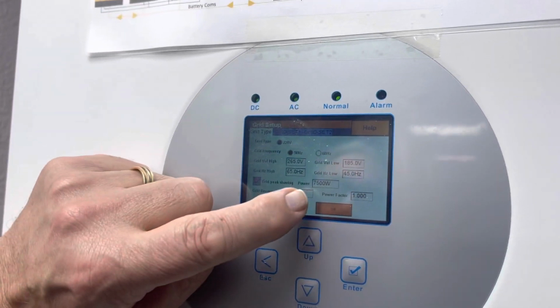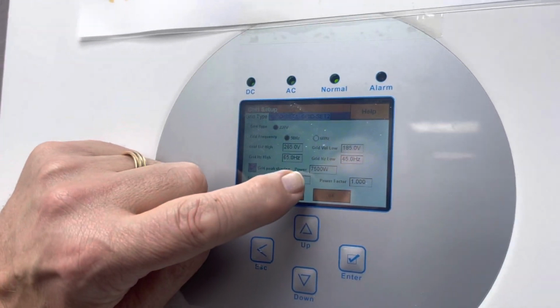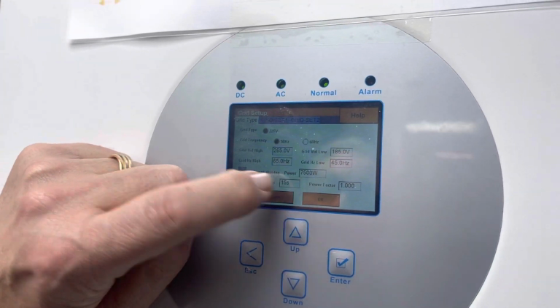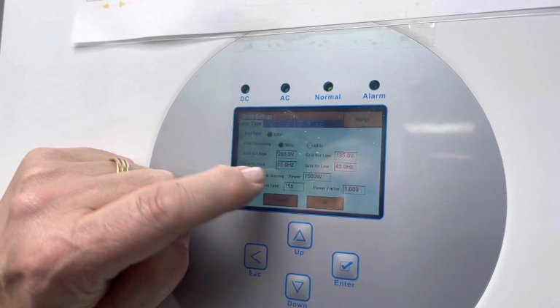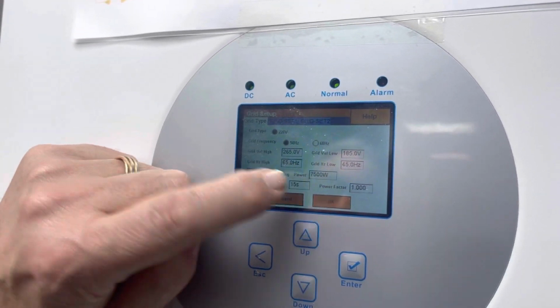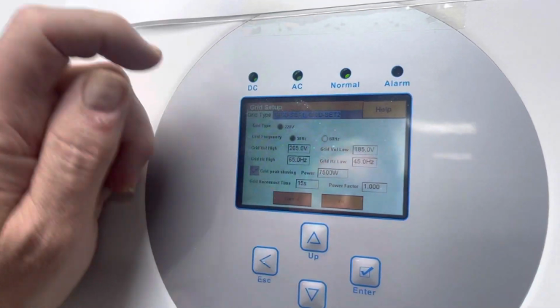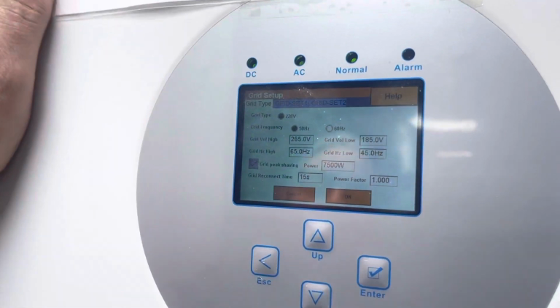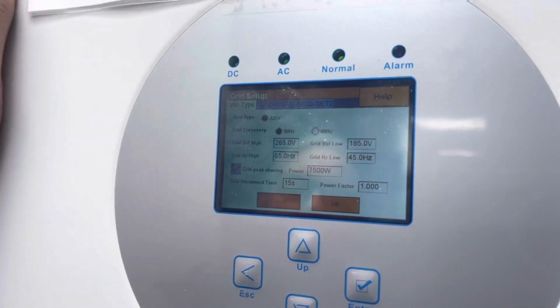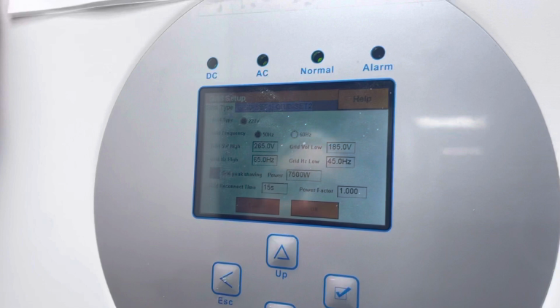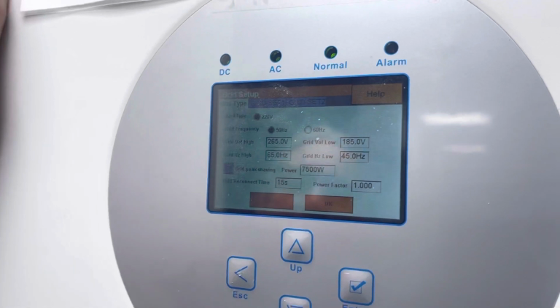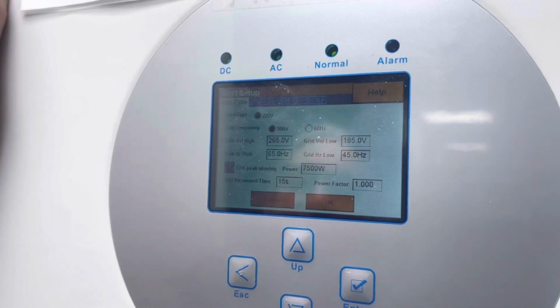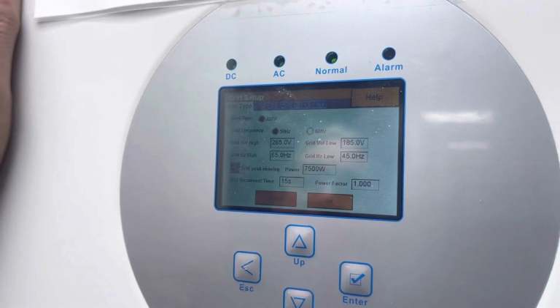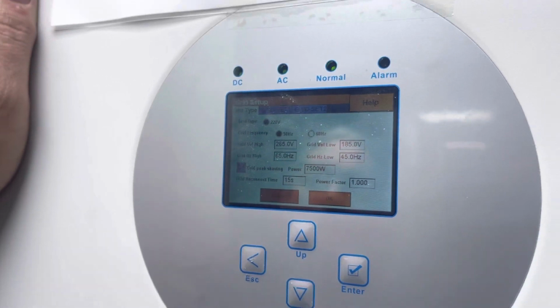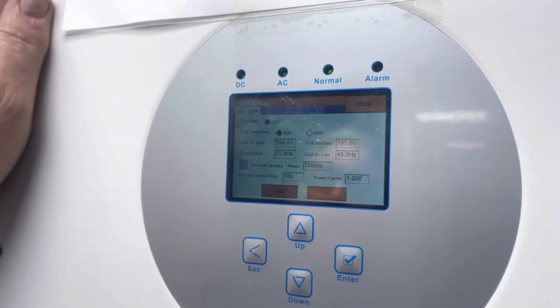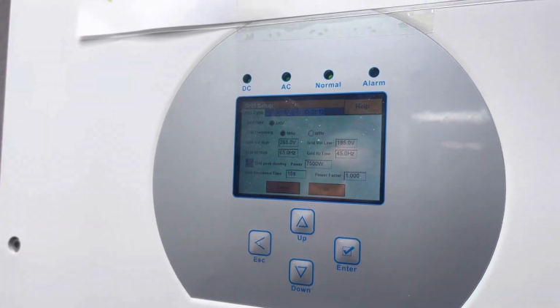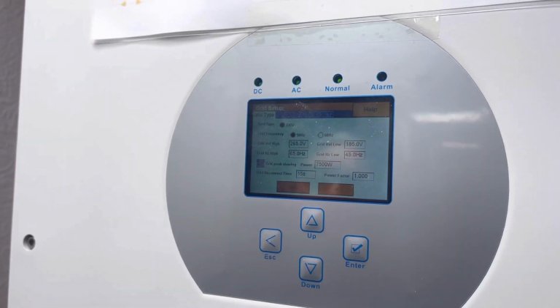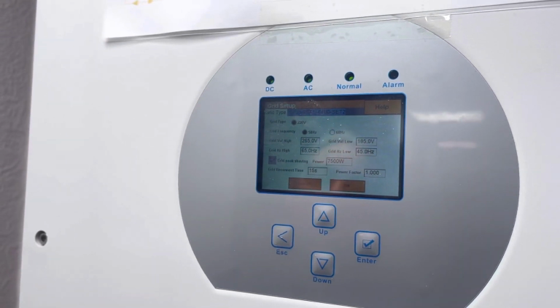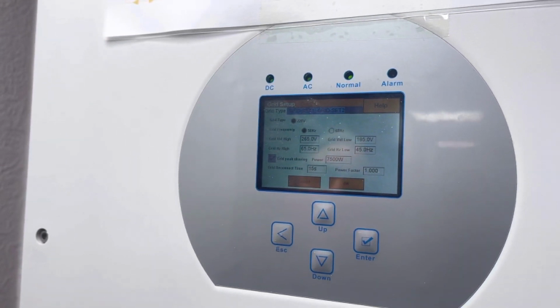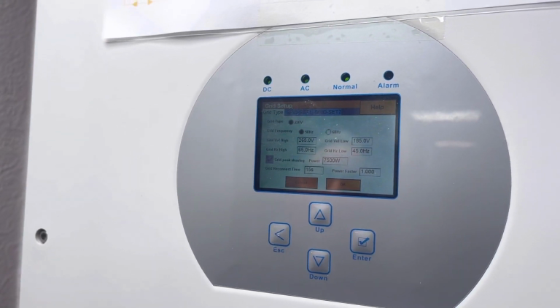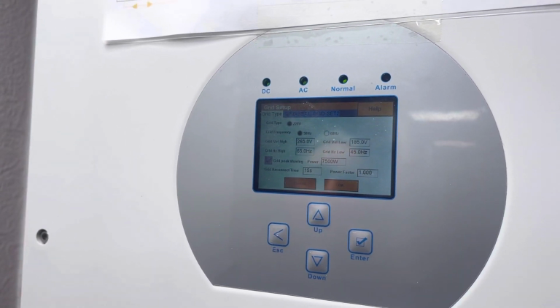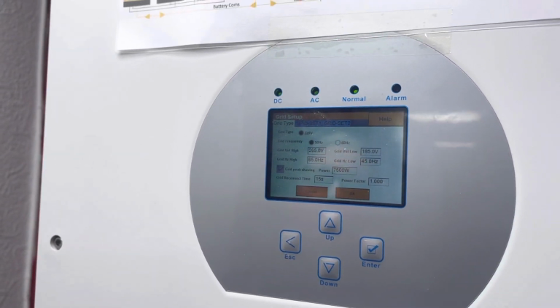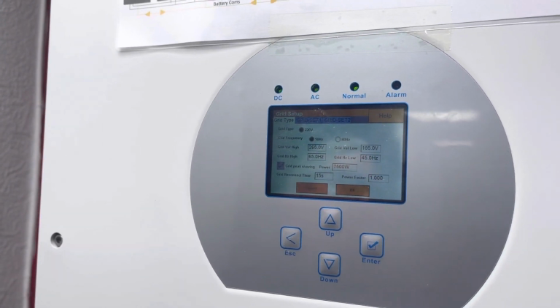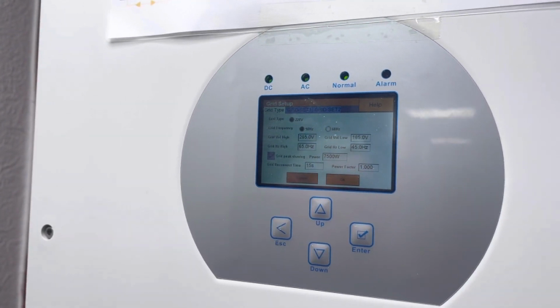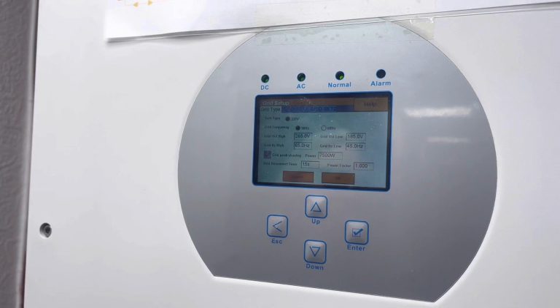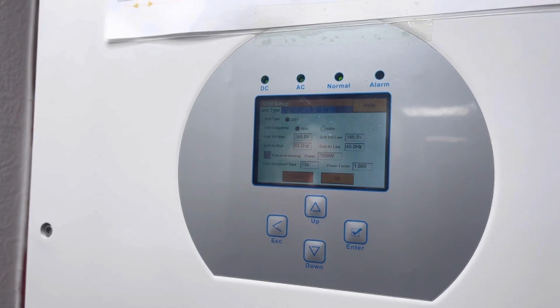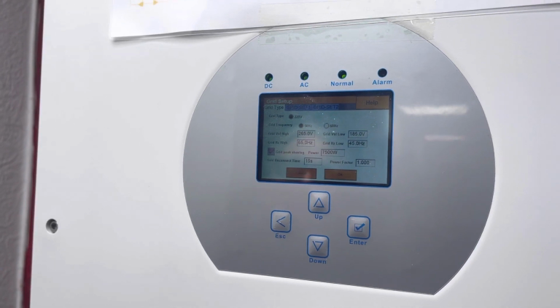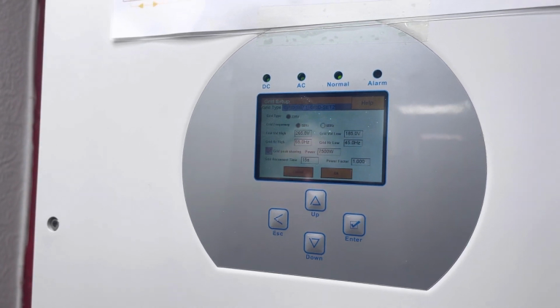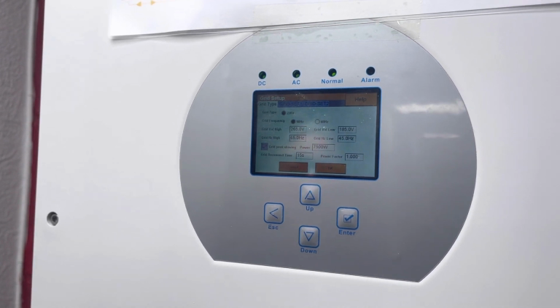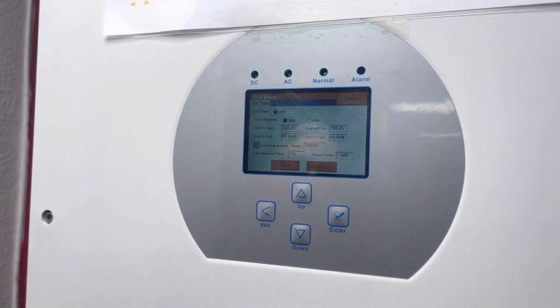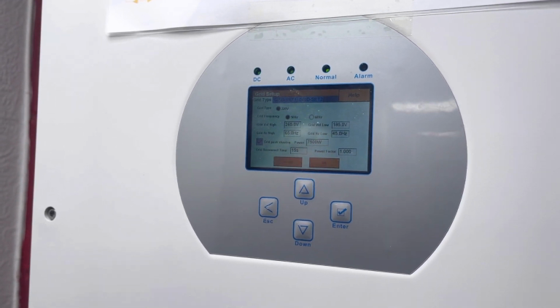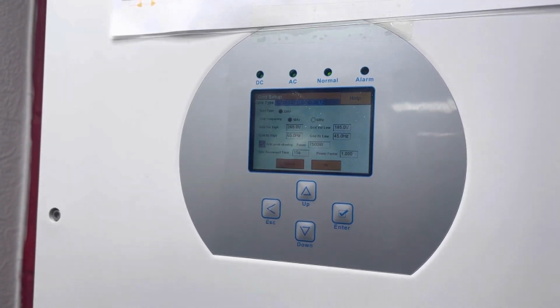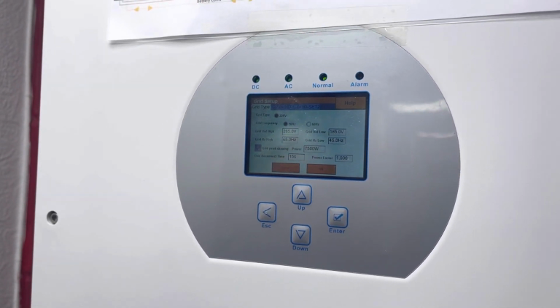Going back onto the grid settings, we set the peak power shaving at 7.5 kilowatts. We set it on here and it will actually mirror all three inverters, so once we do one, all three will be the same.